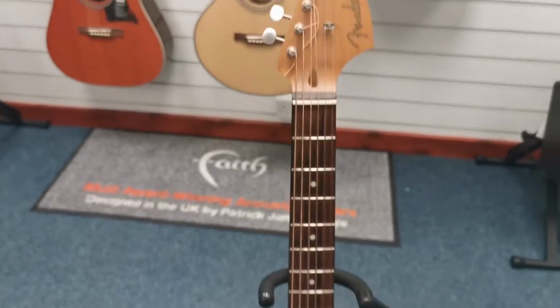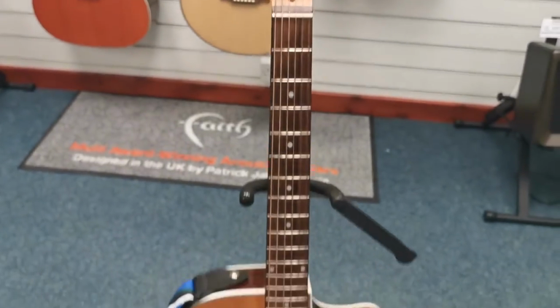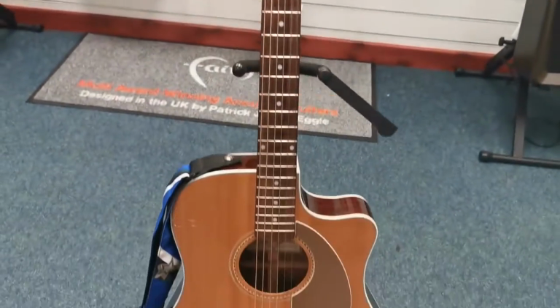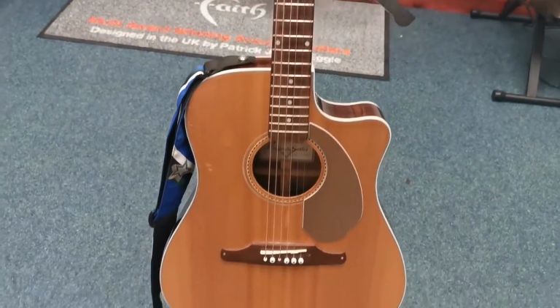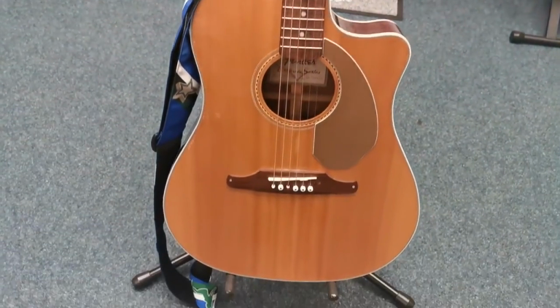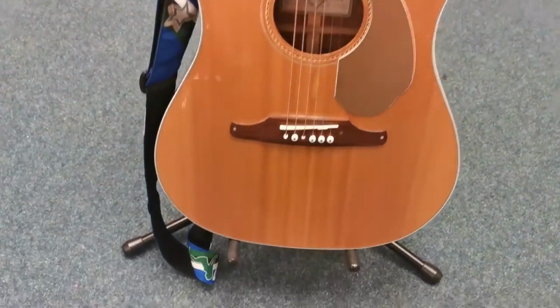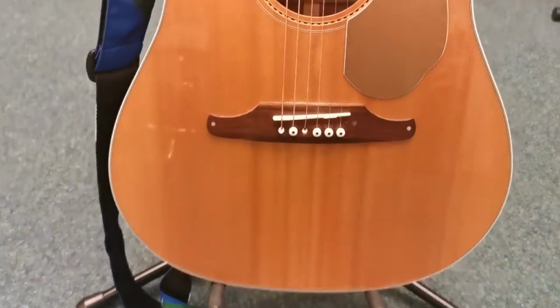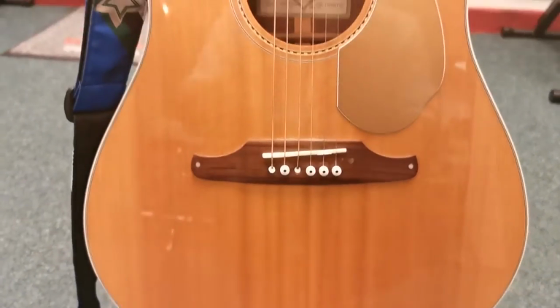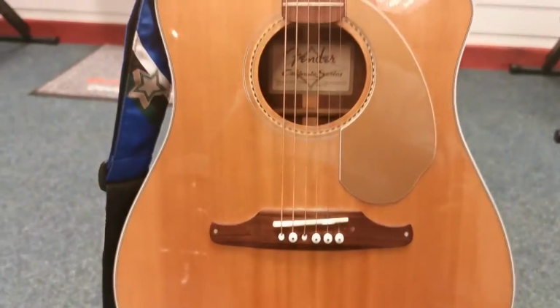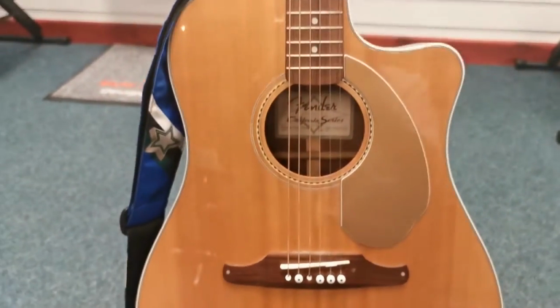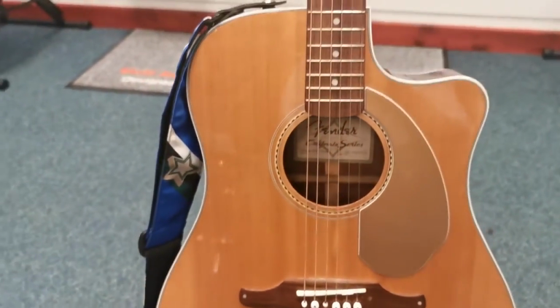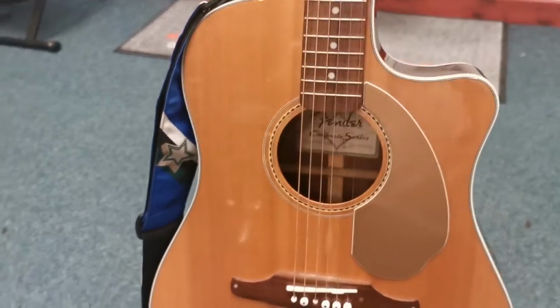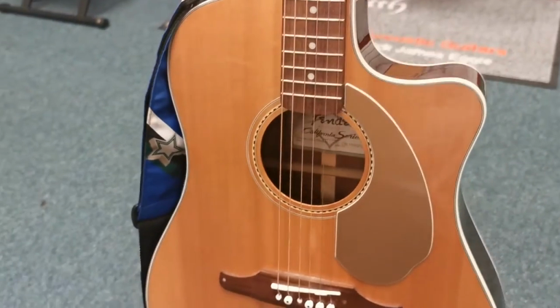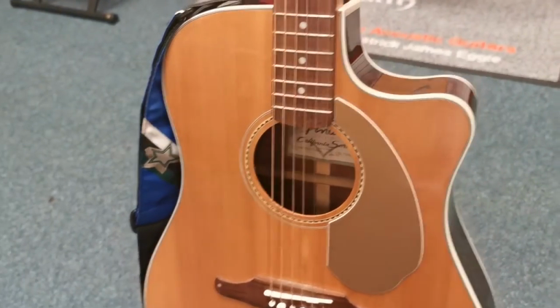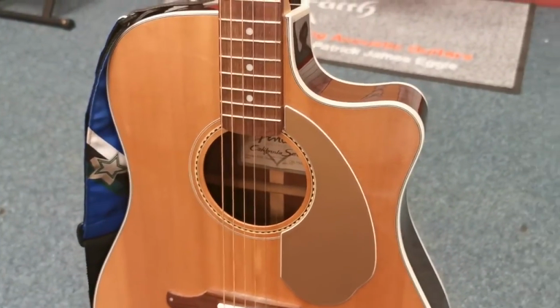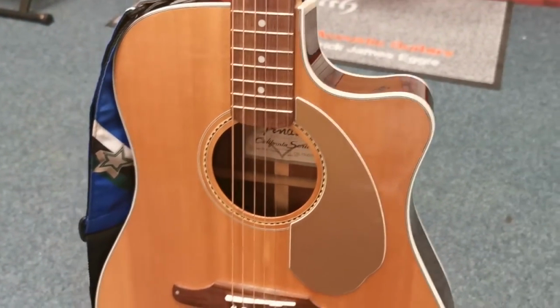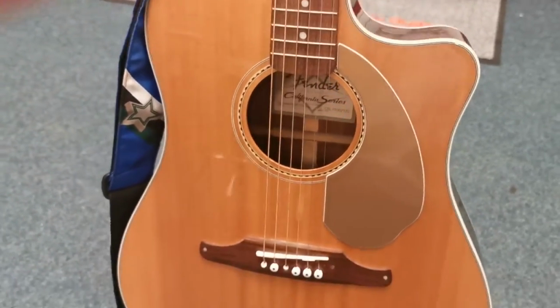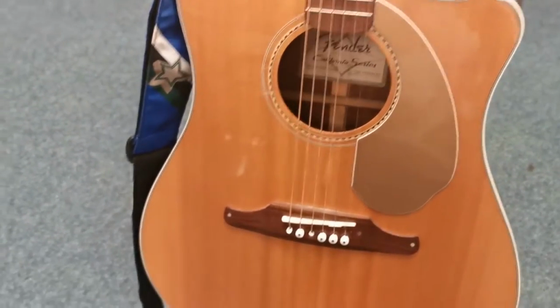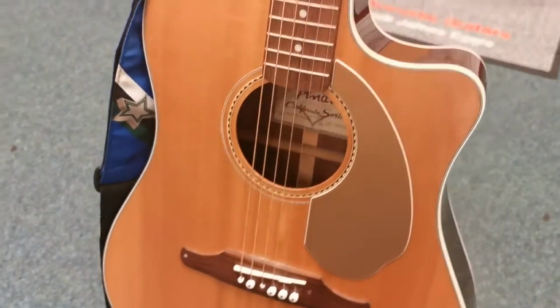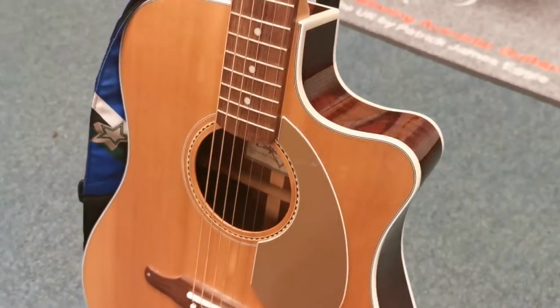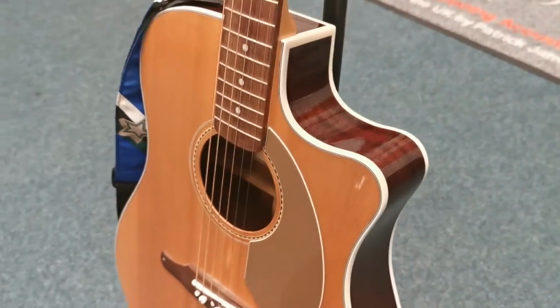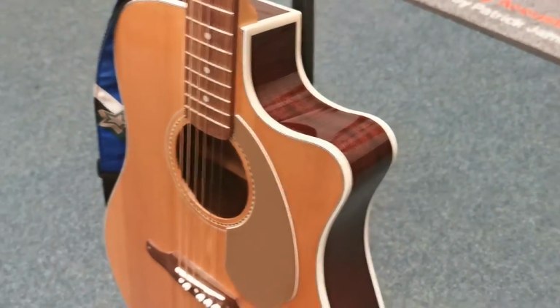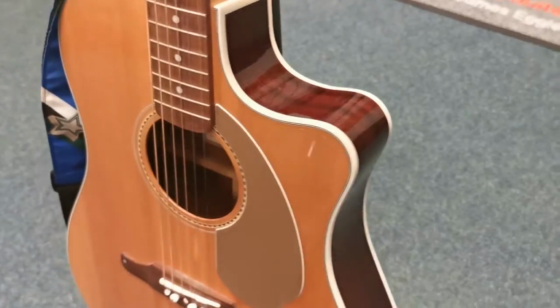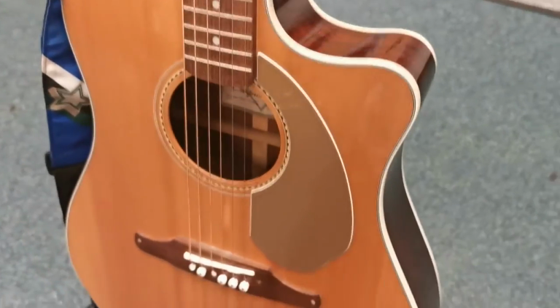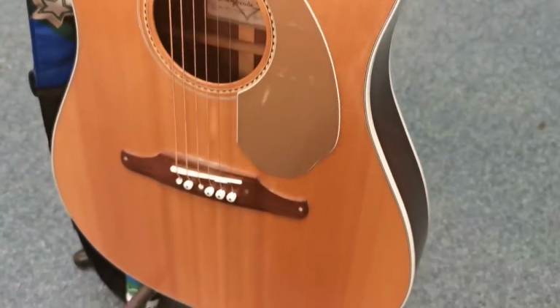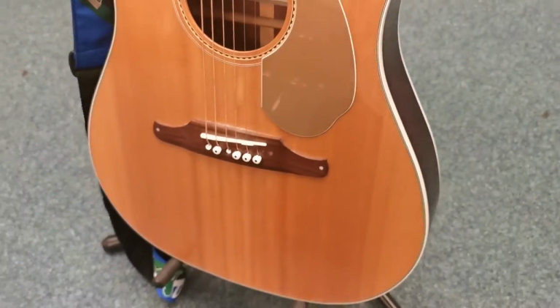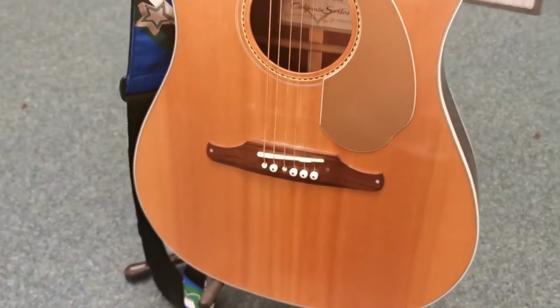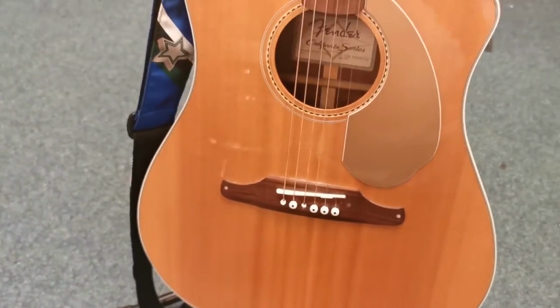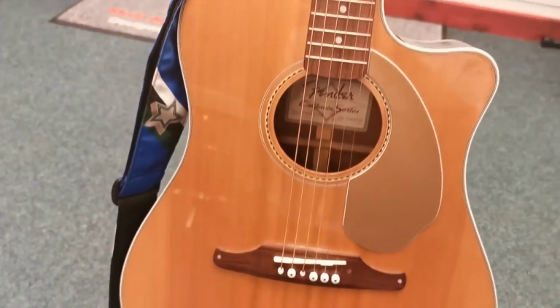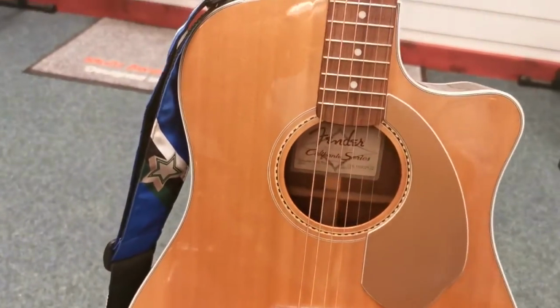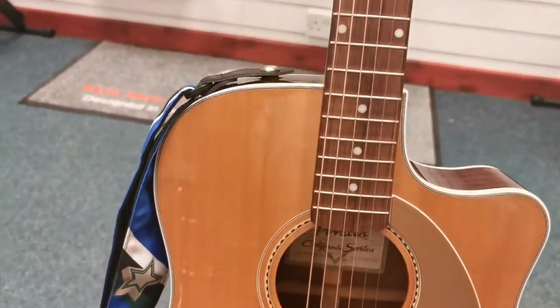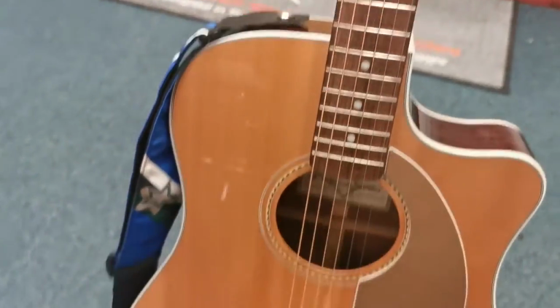I'll just give you a quick view of it. It is a solid spruce top and laminated mahogany back and sides, so it gives a lovely tone when it's being played. Absolutely gorgeous.